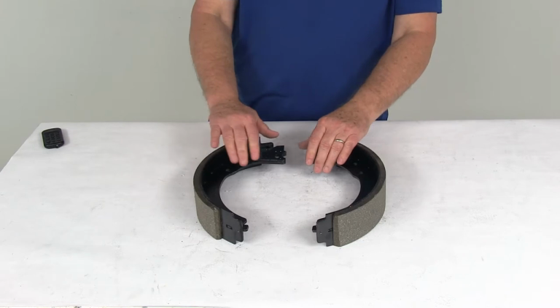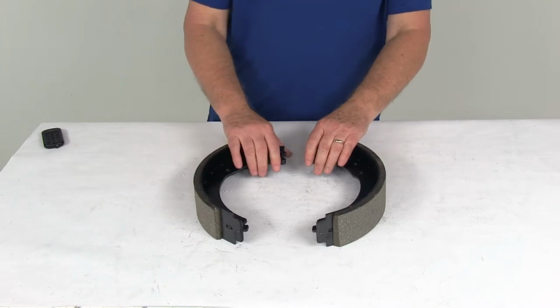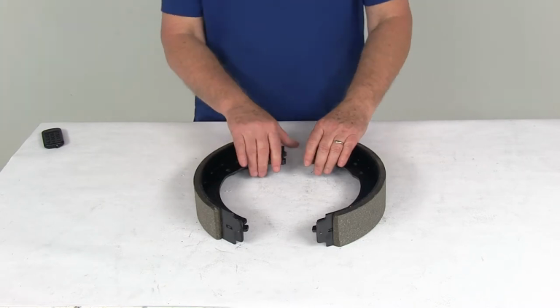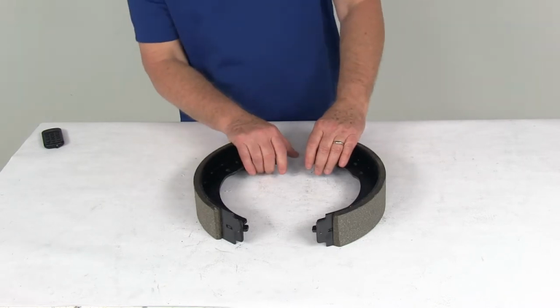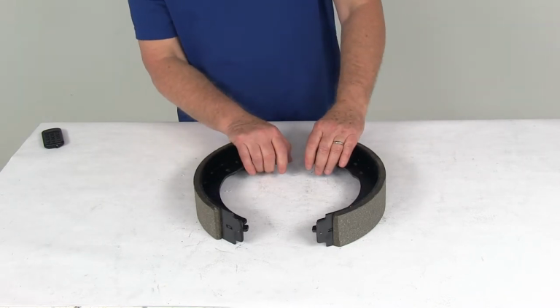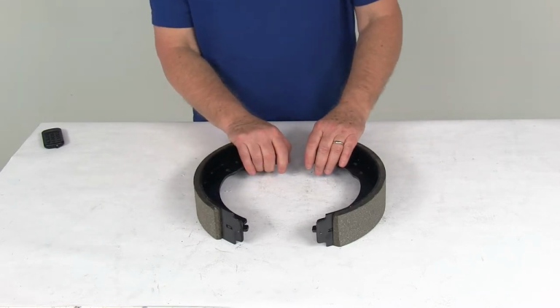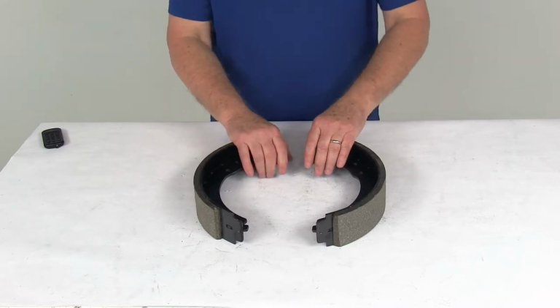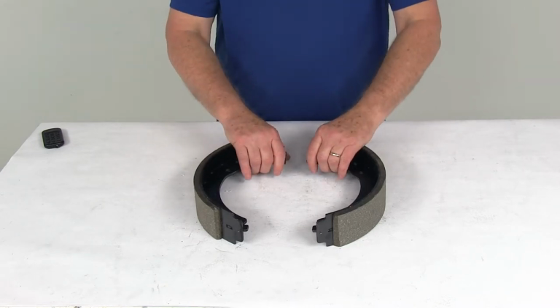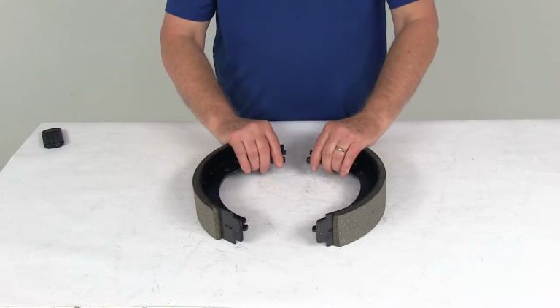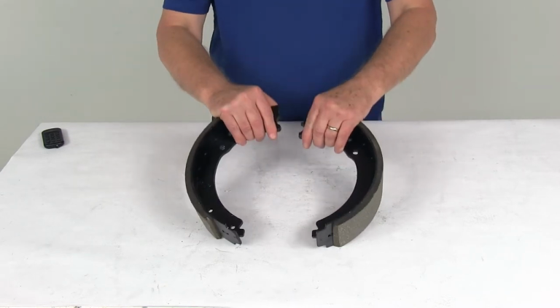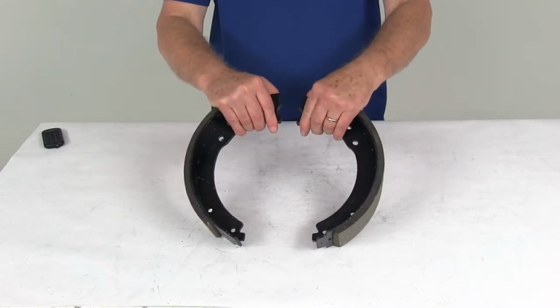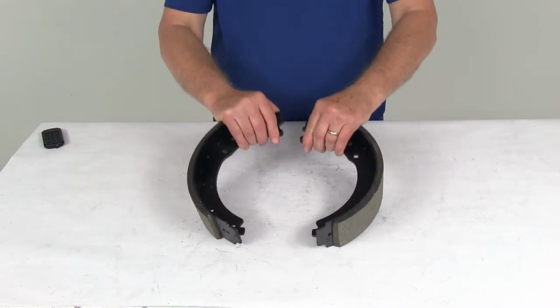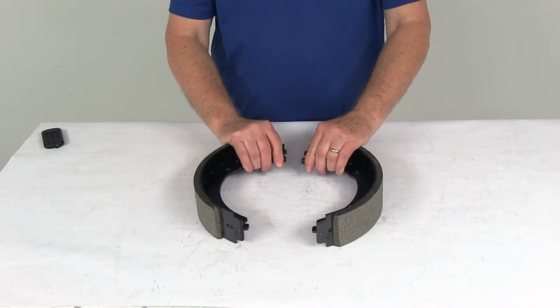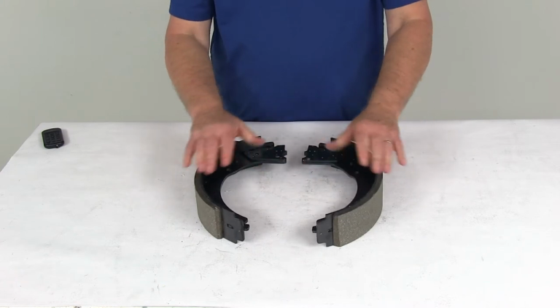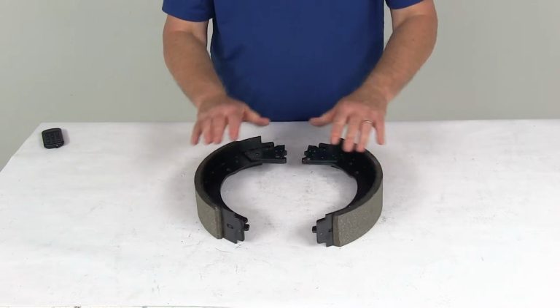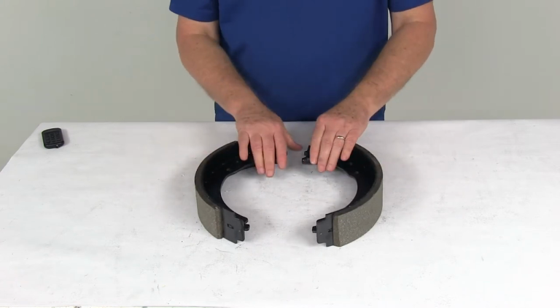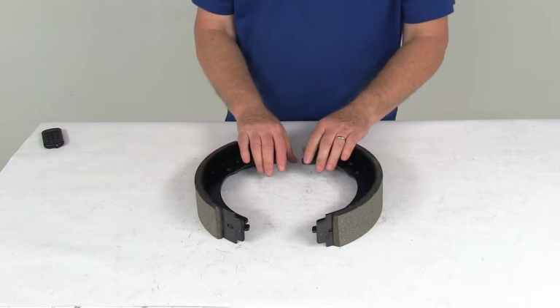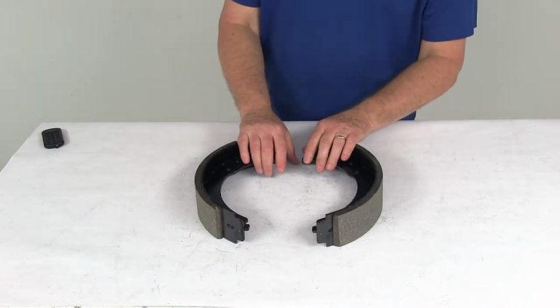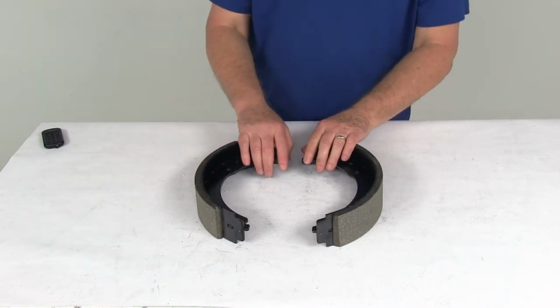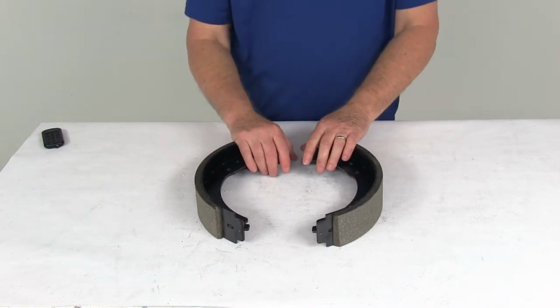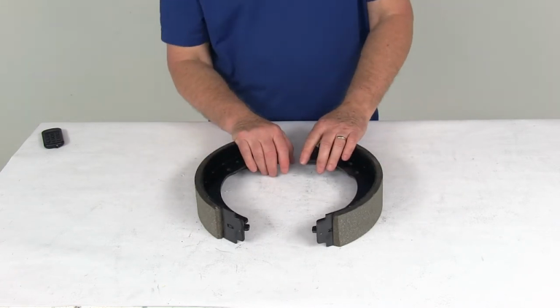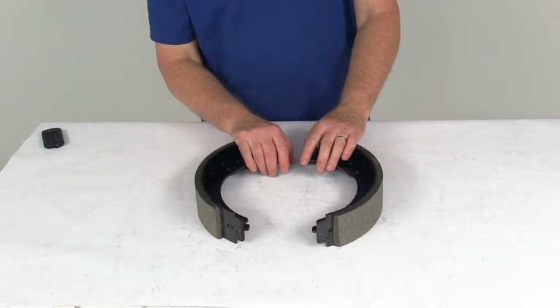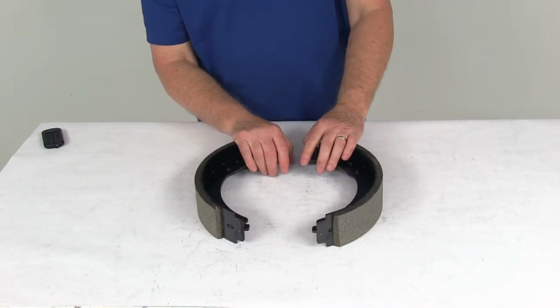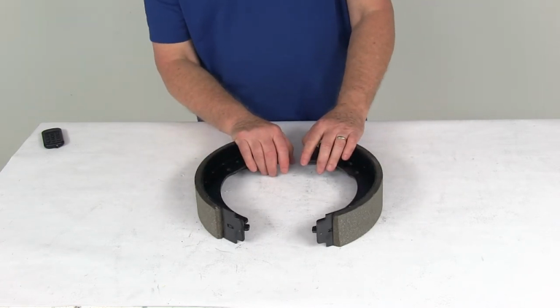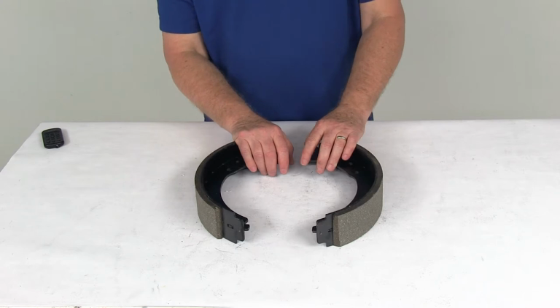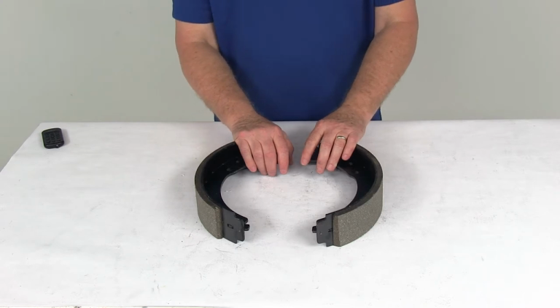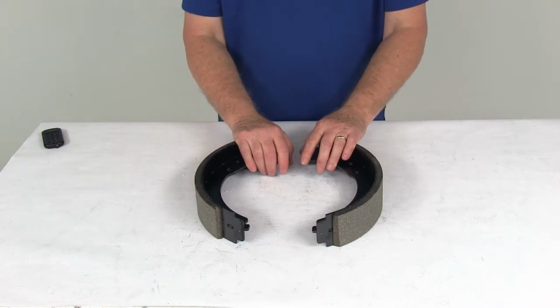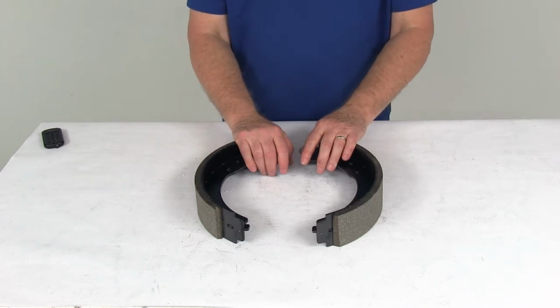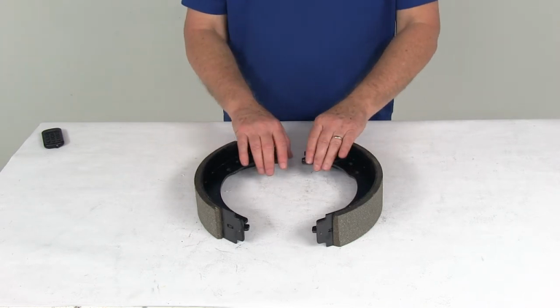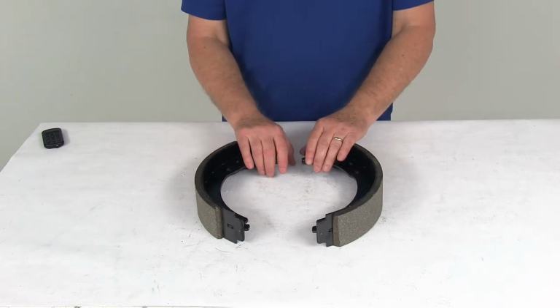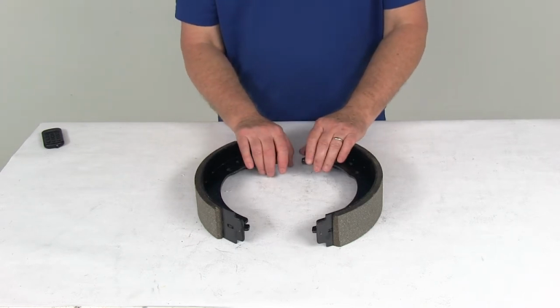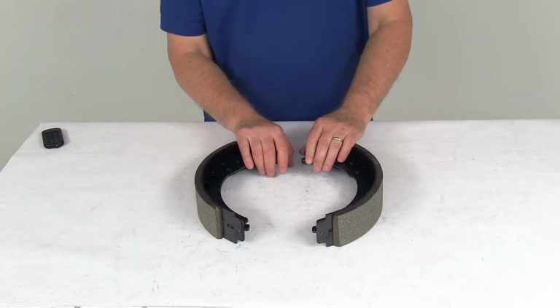This part includes the two brake shoes with the lining, and they are designed to fit the Dexter 12¼ inch by 2½ inch brake assemblies with the cast backing plate for 7,200-pound axles.